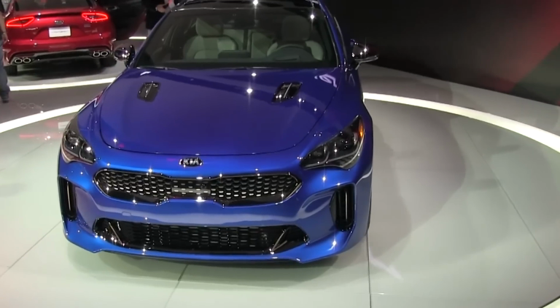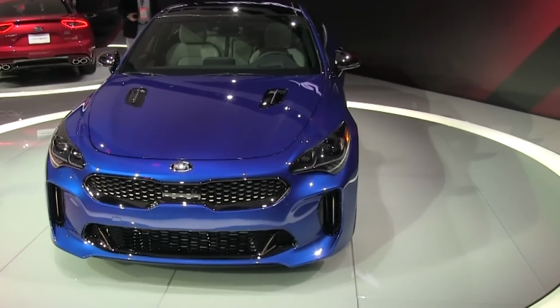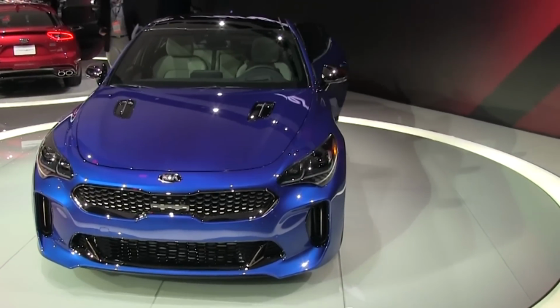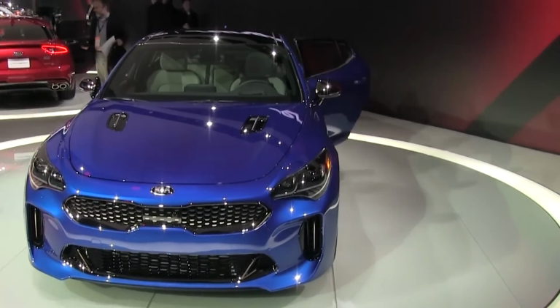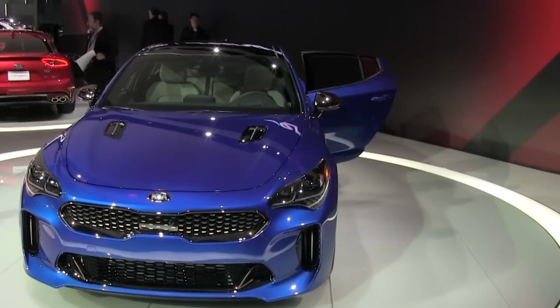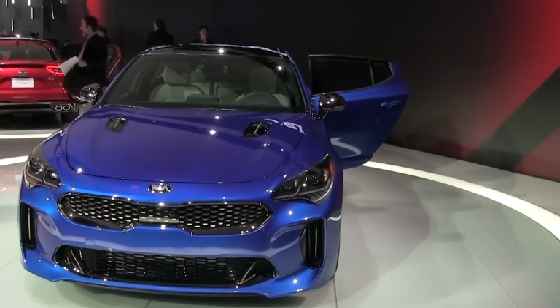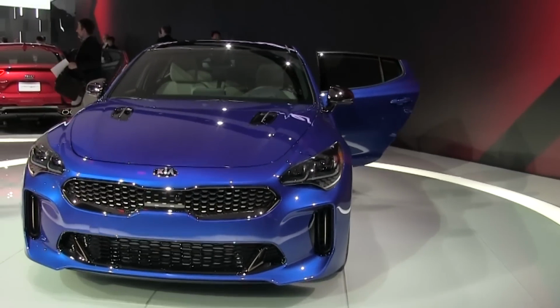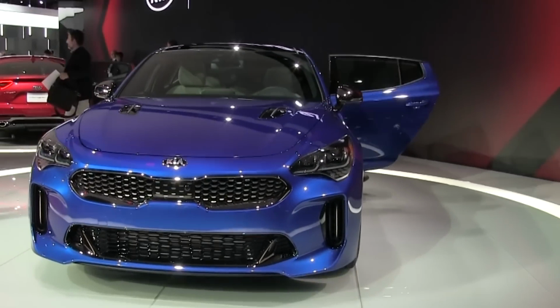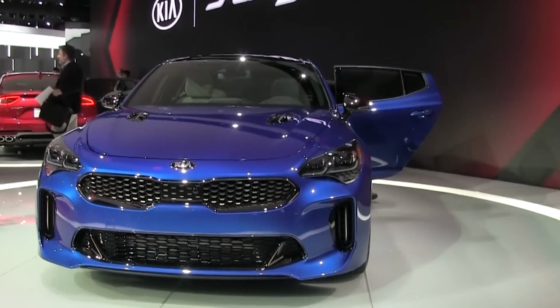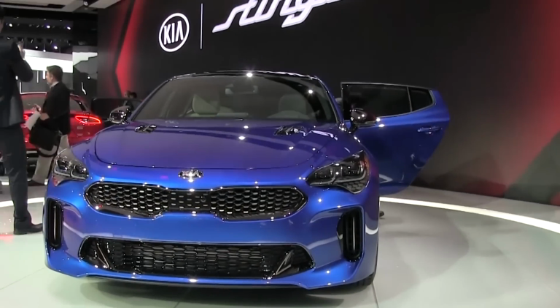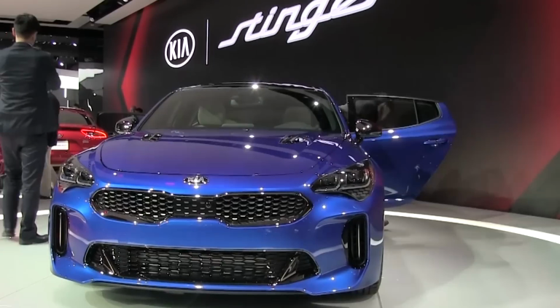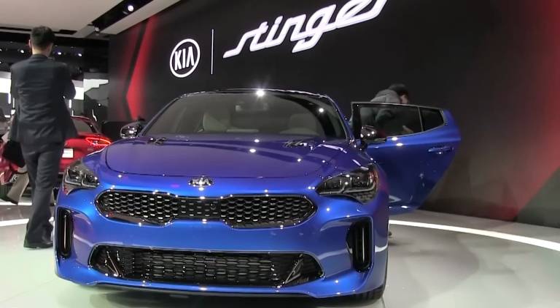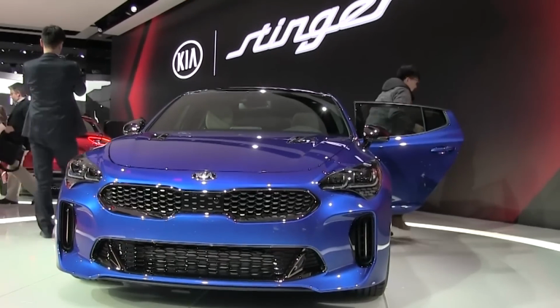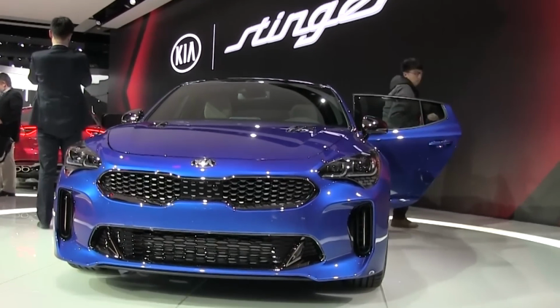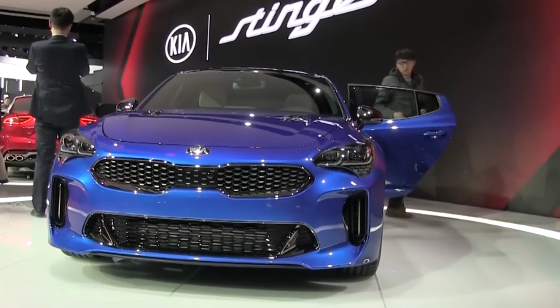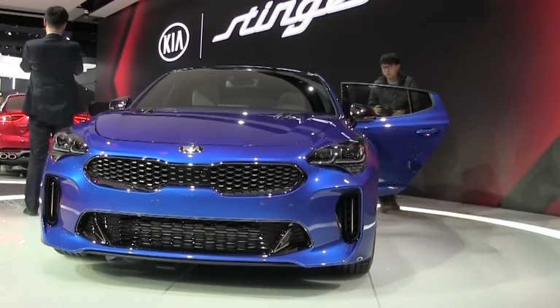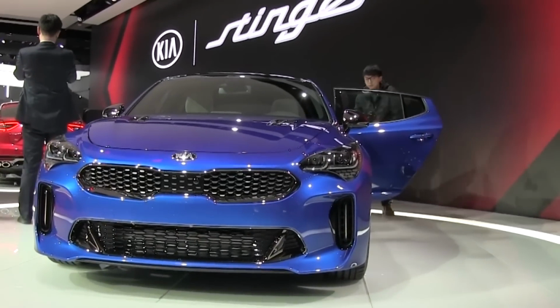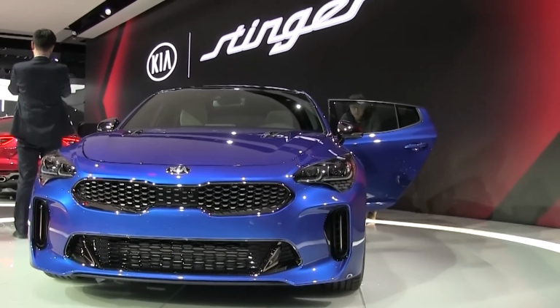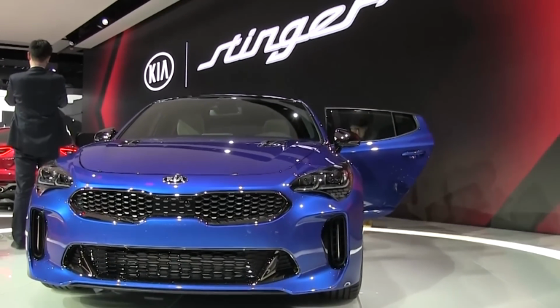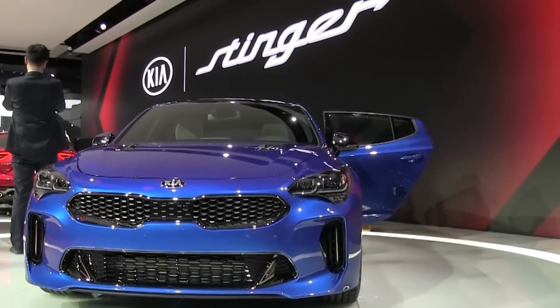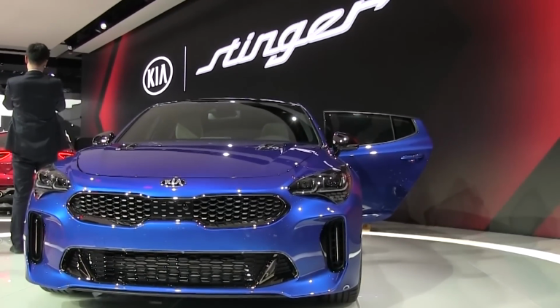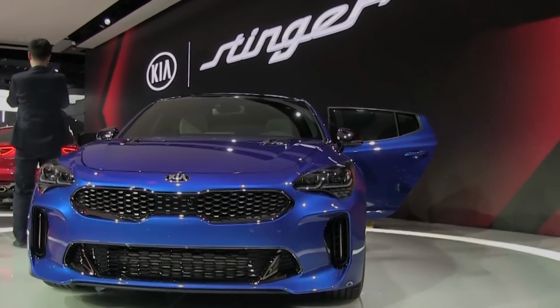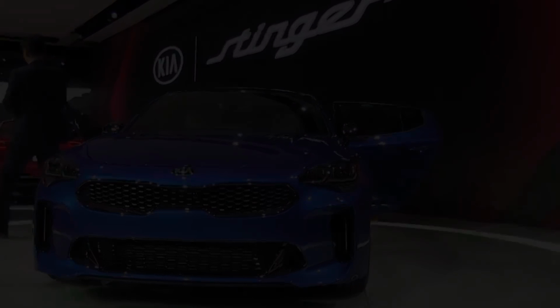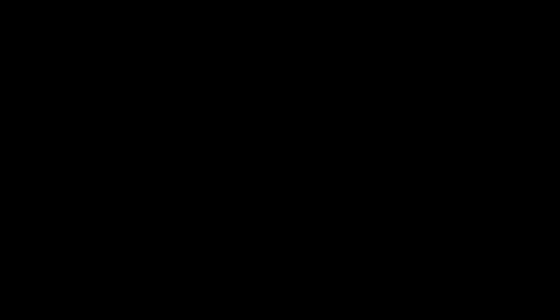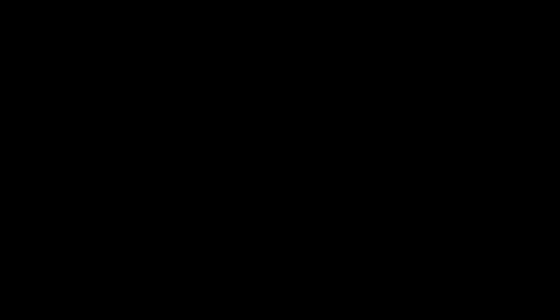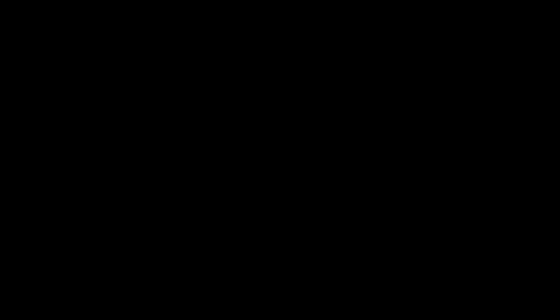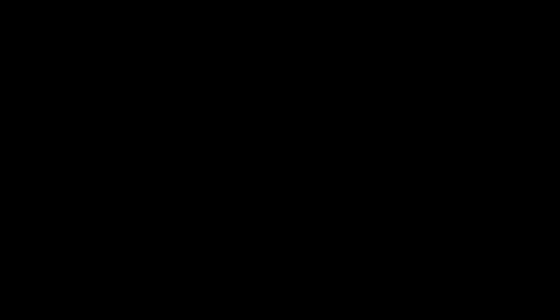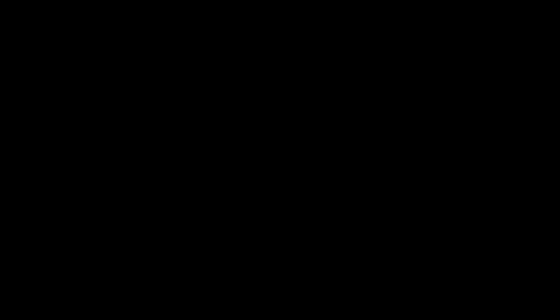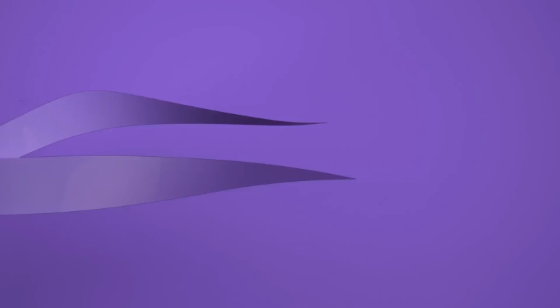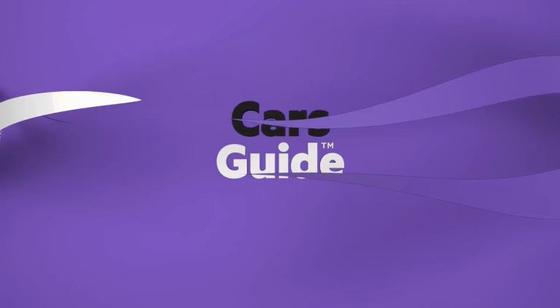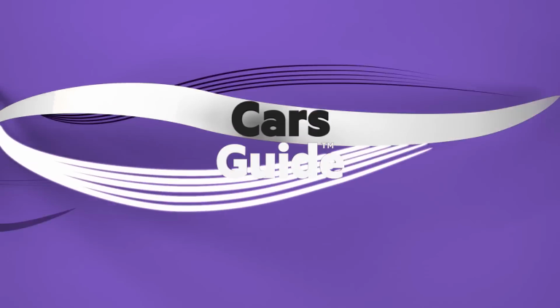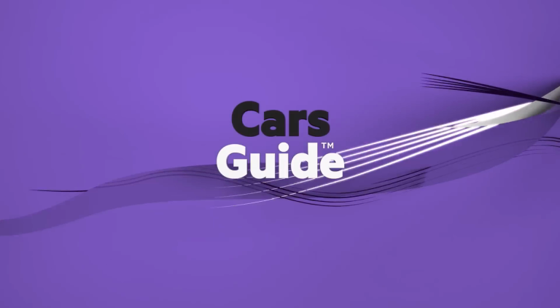And this is the car we're genuinely excited about, or to put it in the words of the car's chief engineer: 'I've promised that after driving it, you'll never look at a Kia the same way again.'